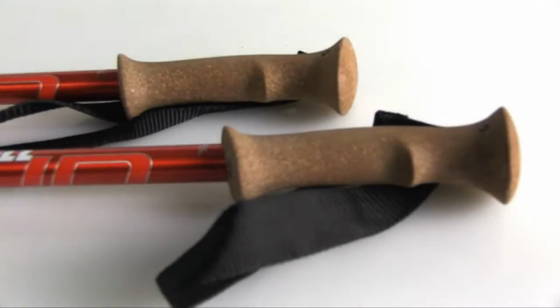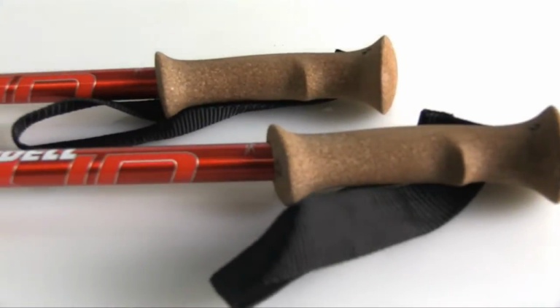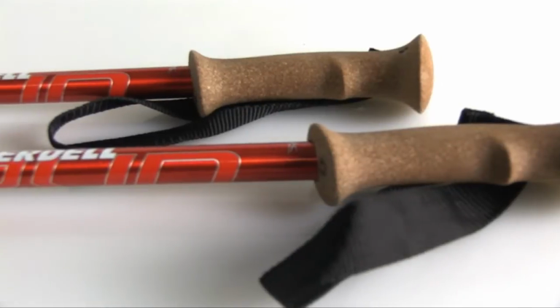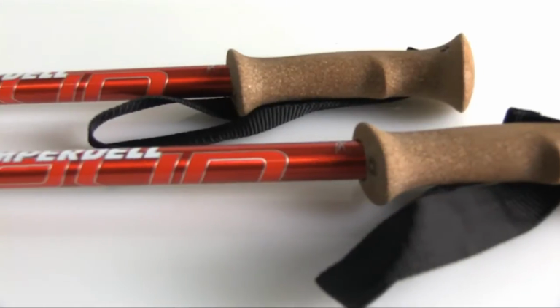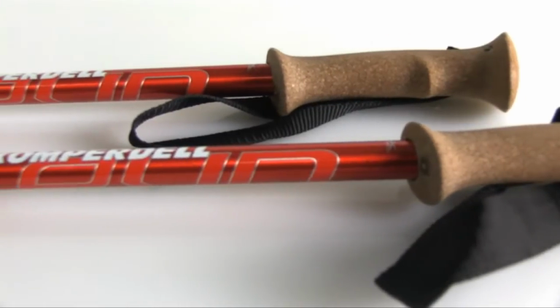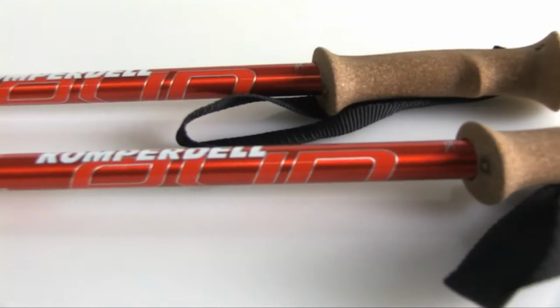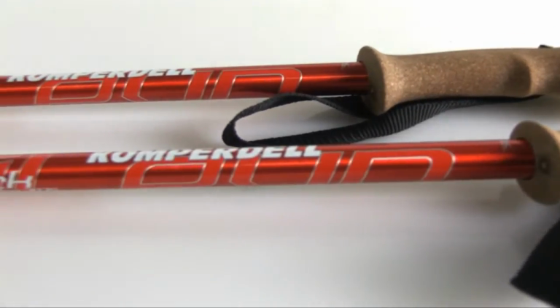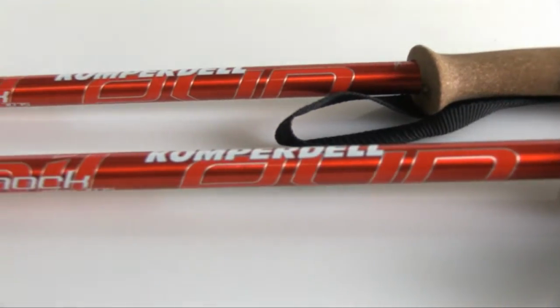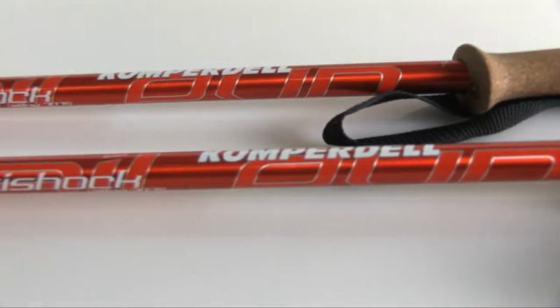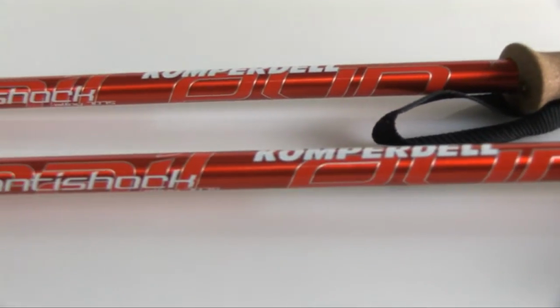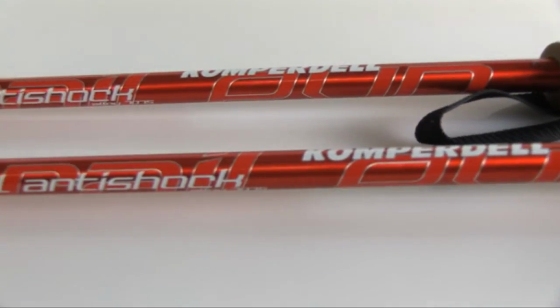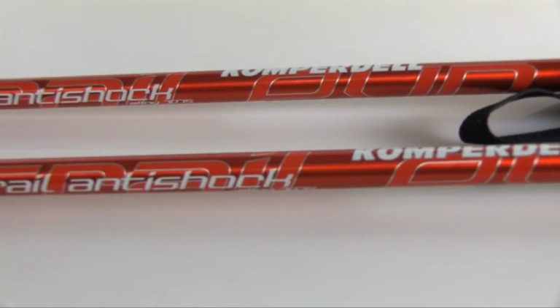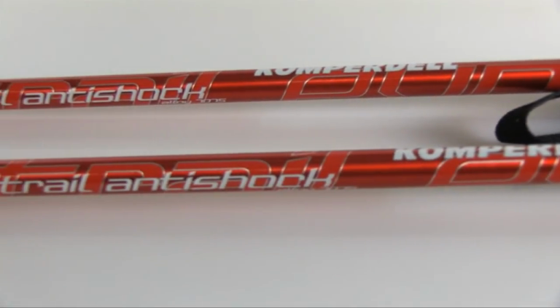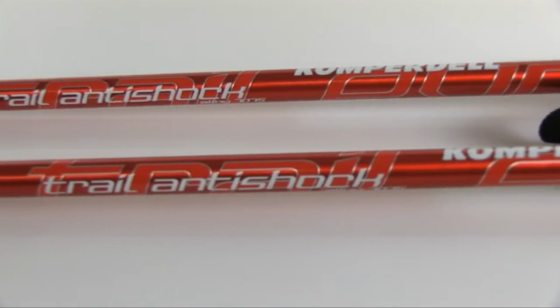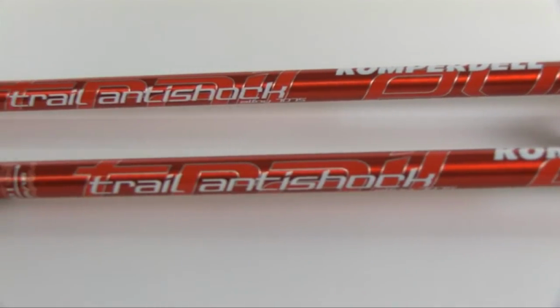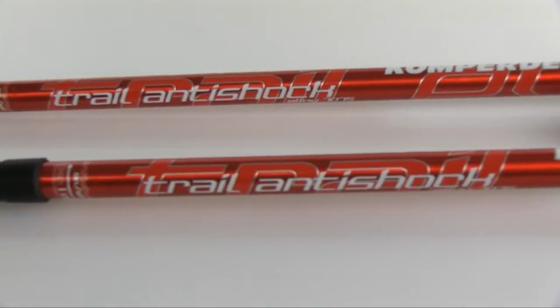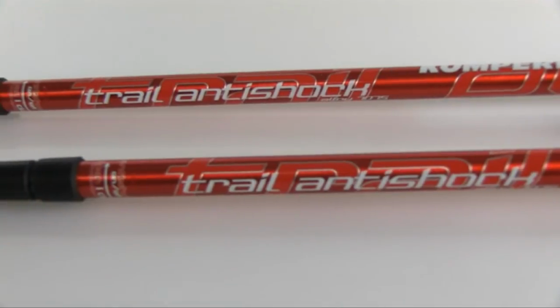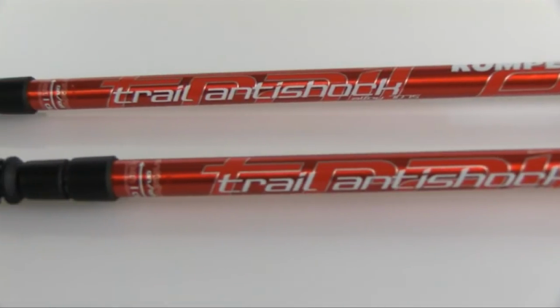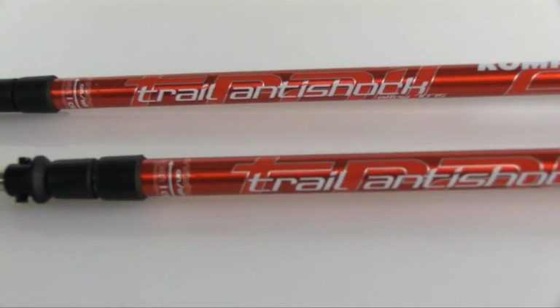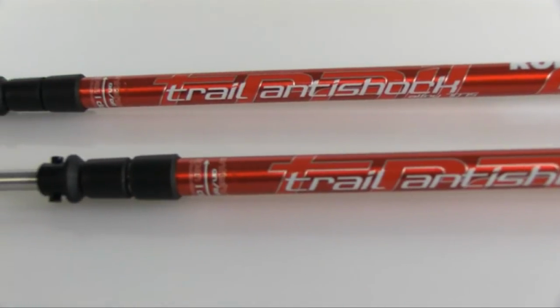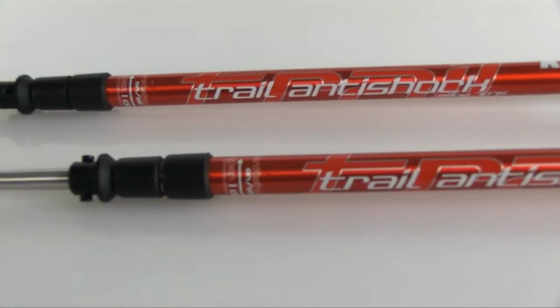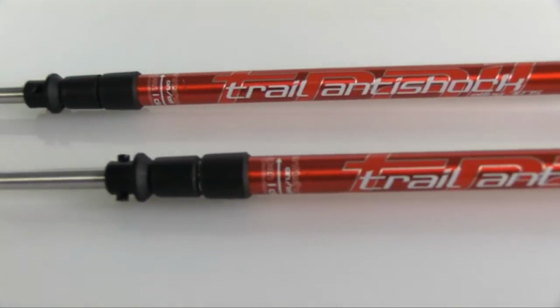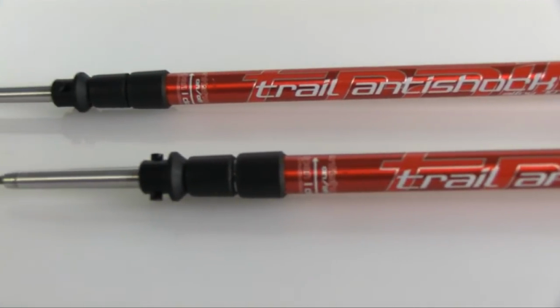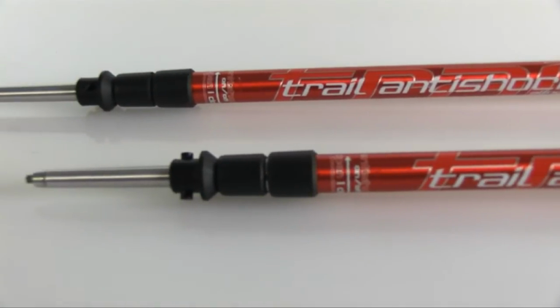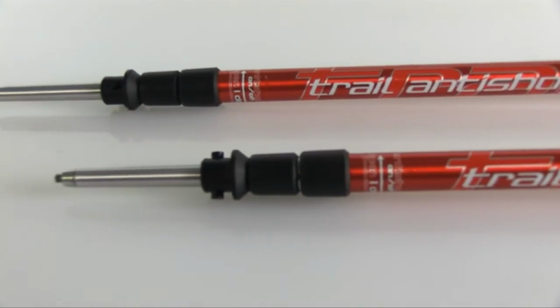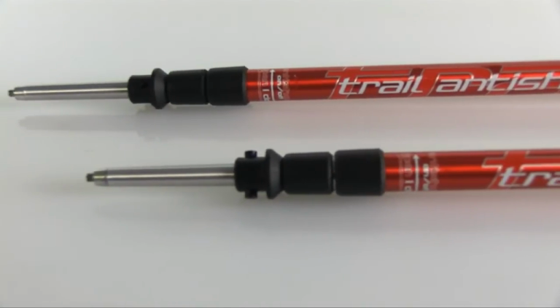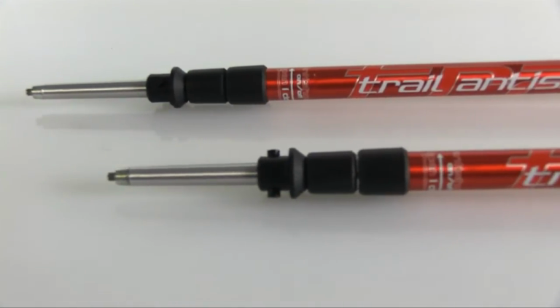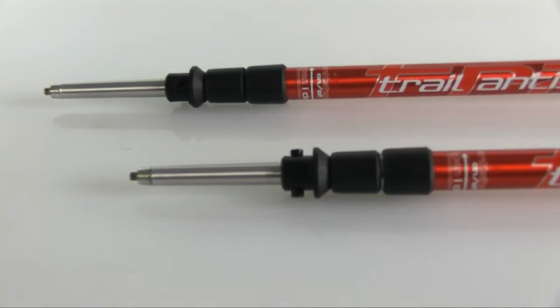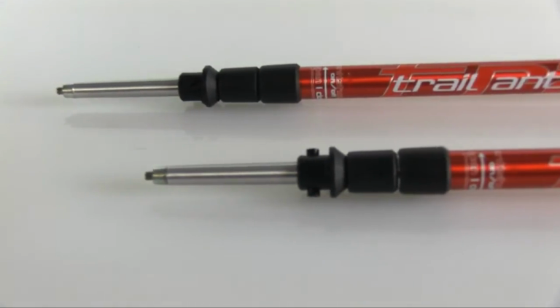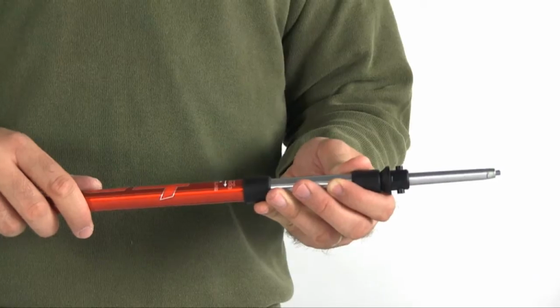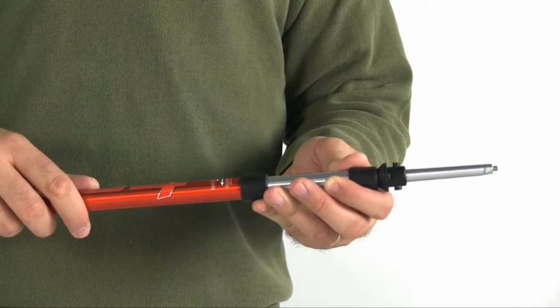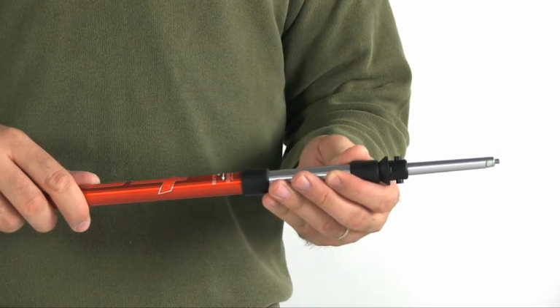Comfortdell's Ridgemaster trekking poles feature an adjustable design, anti-shock impact protection, and a comfortable cork grip. These poles are designed to help hikers conserve energy, ease back strain, and improve endurance.